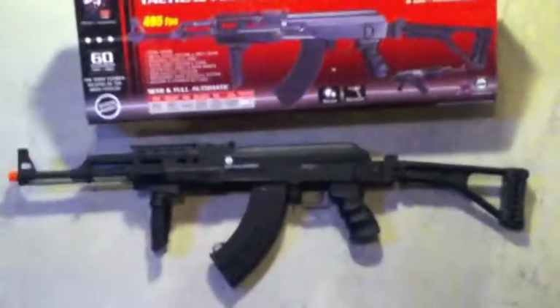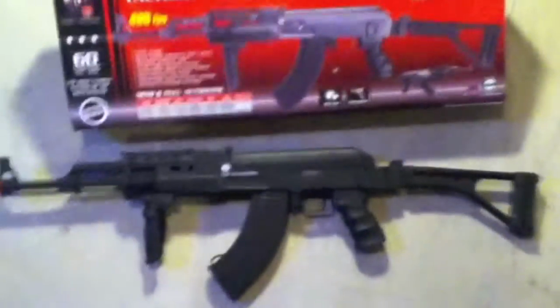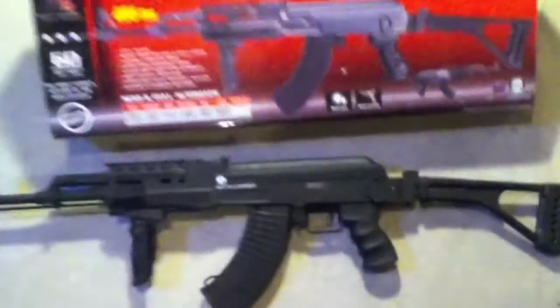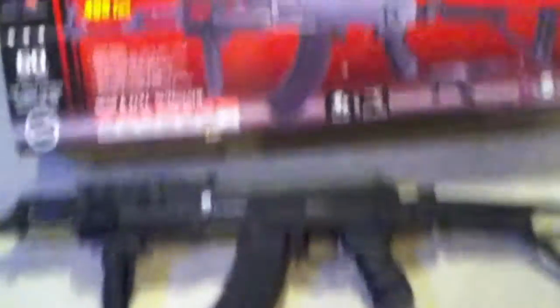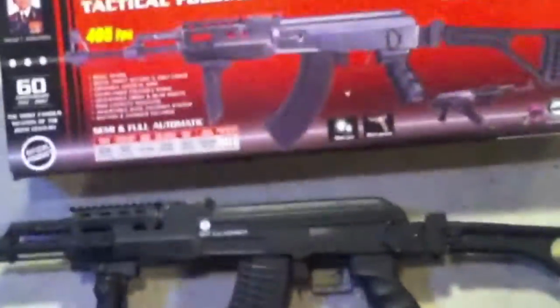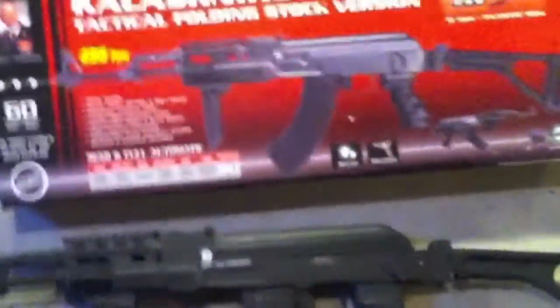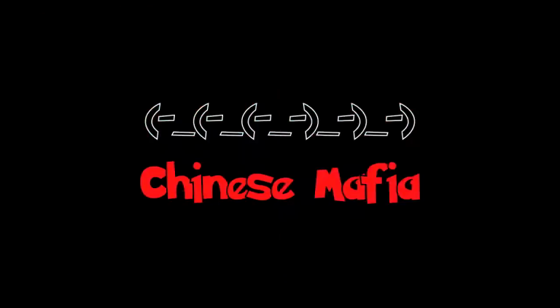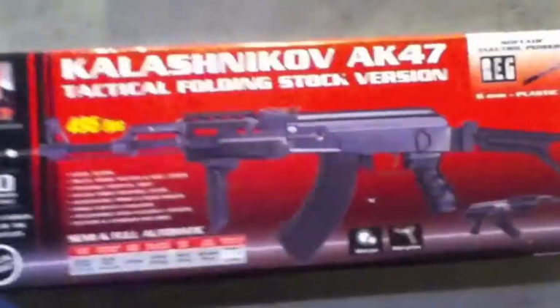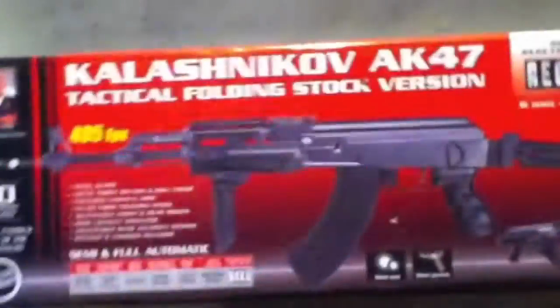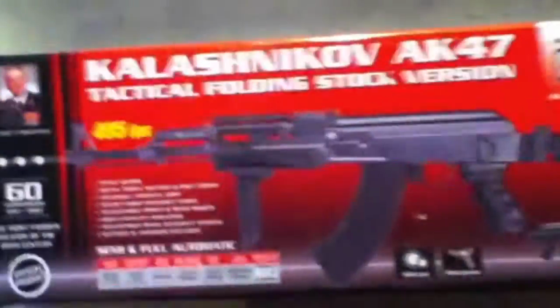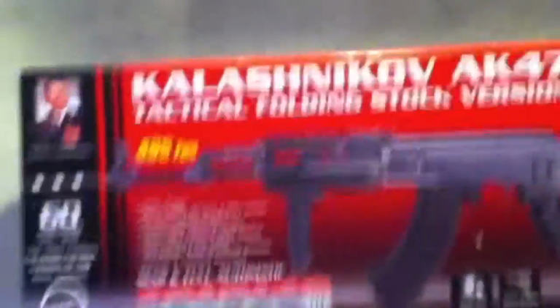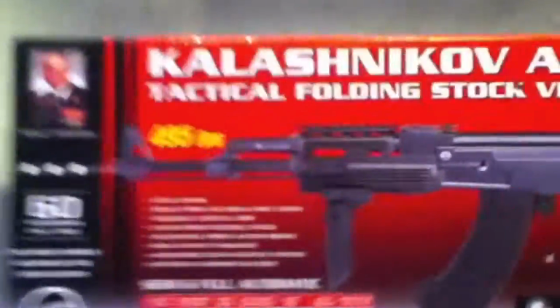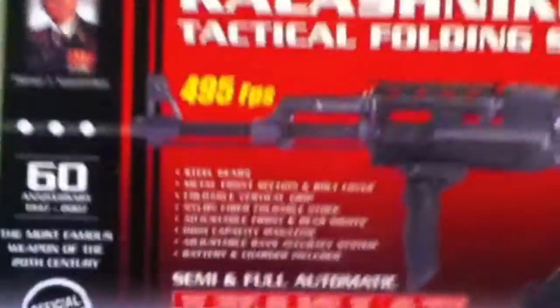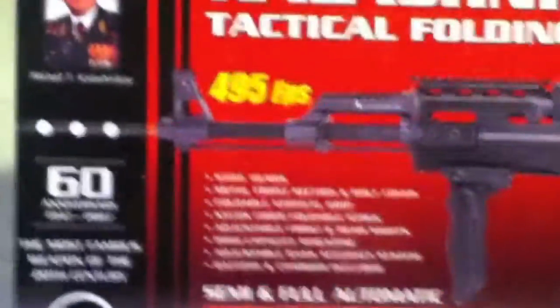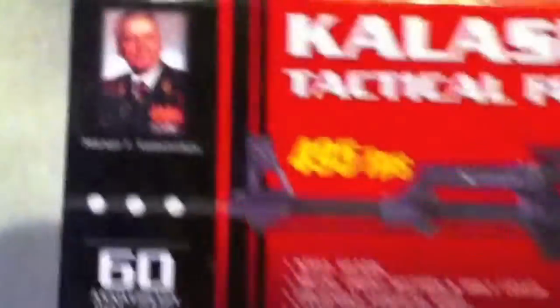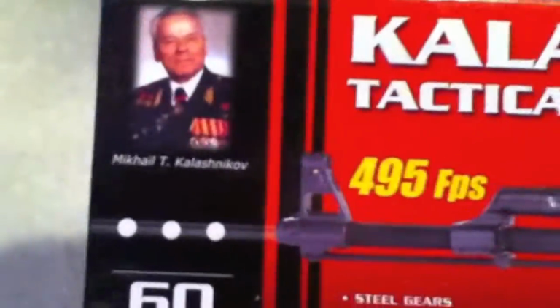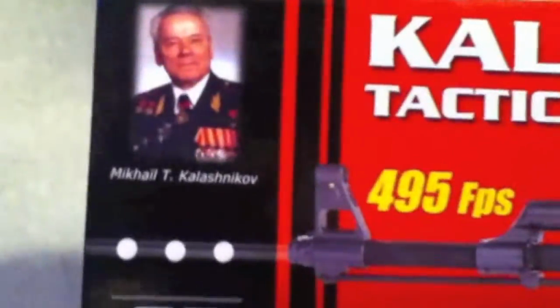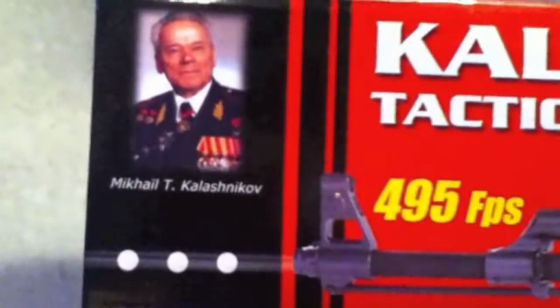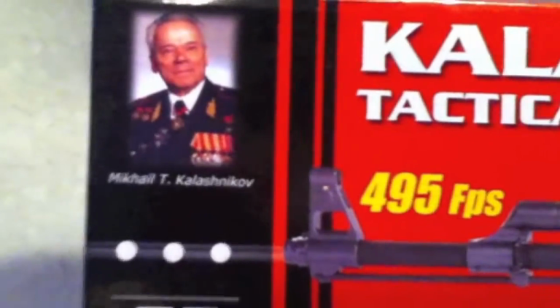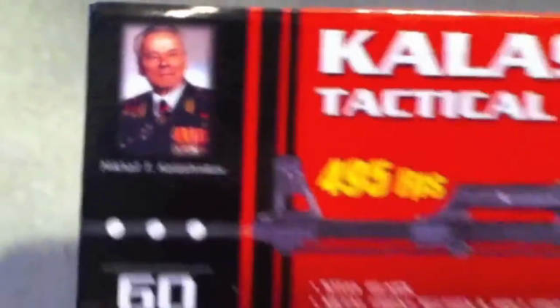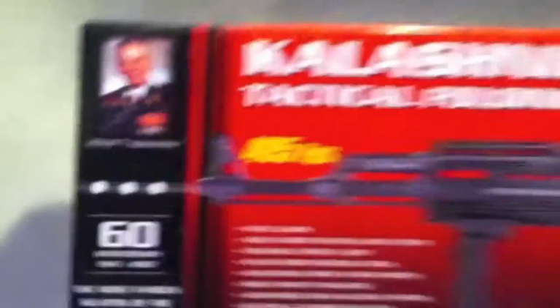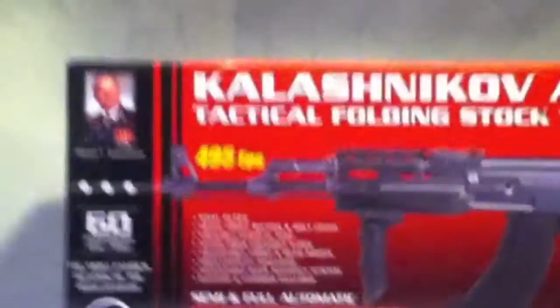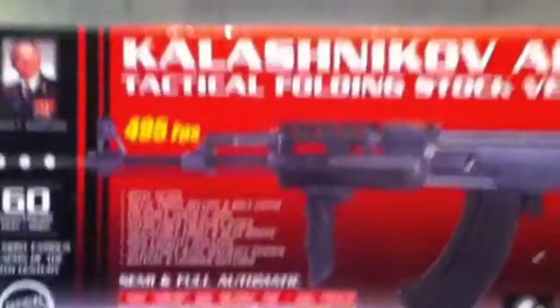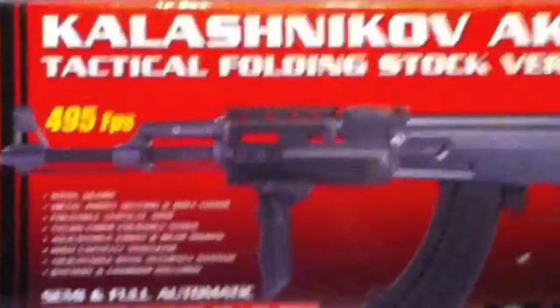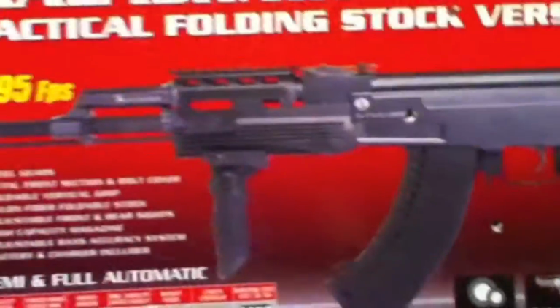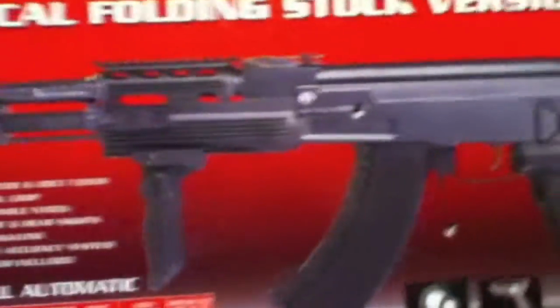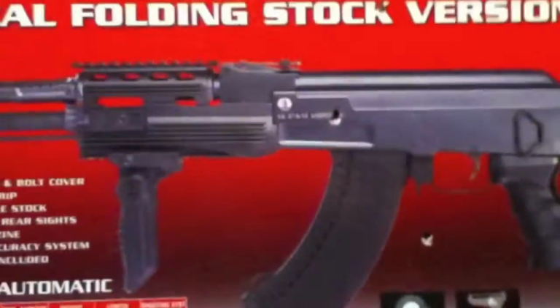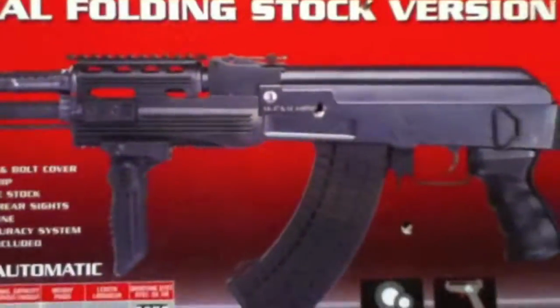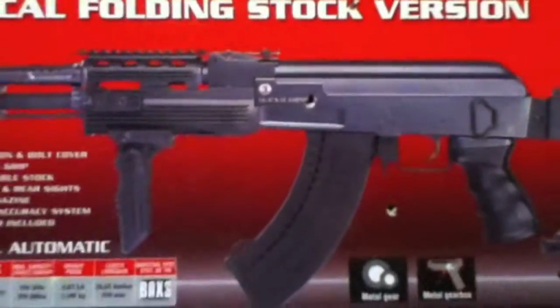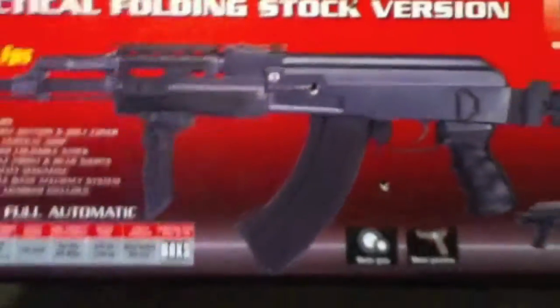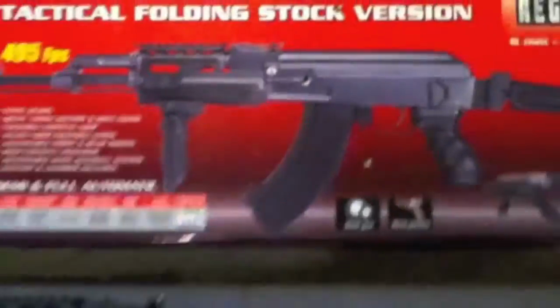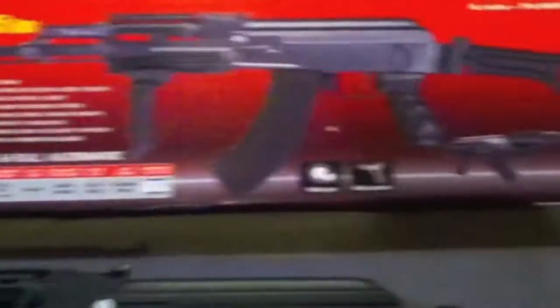So let's talk about what comes inside. In the box with Mr. Collision Goff on the front cover, of course, comes with the gun and a couple other key components.